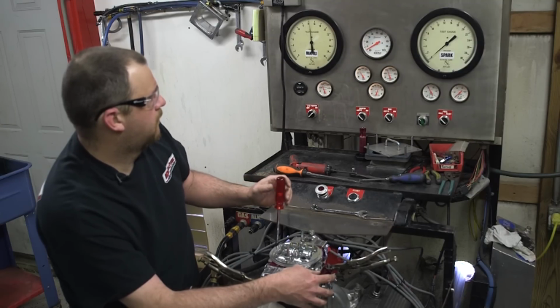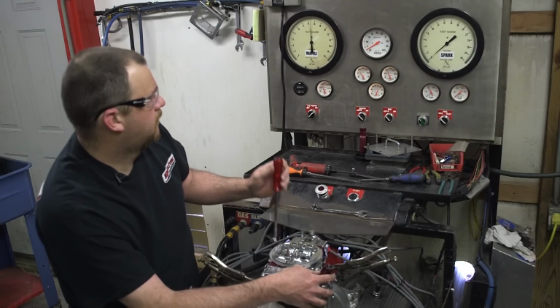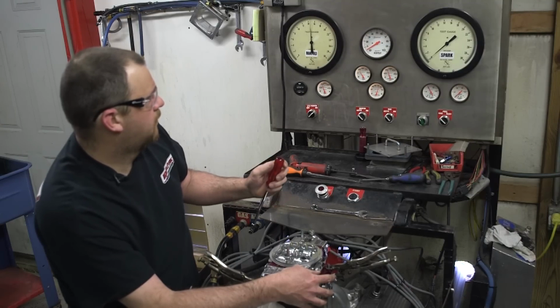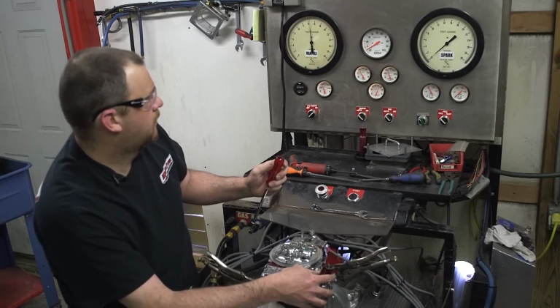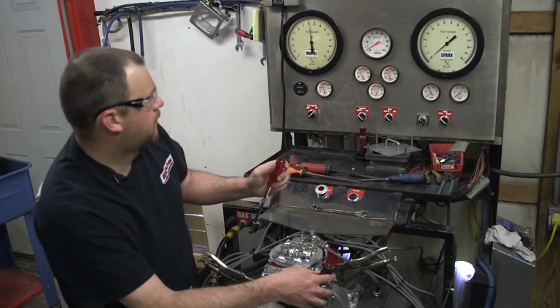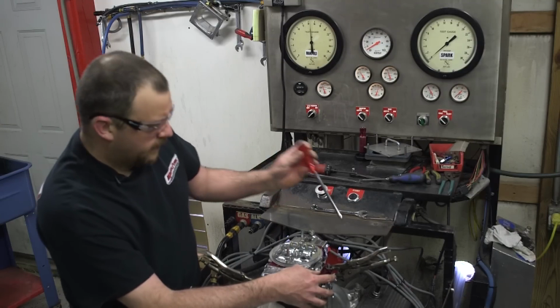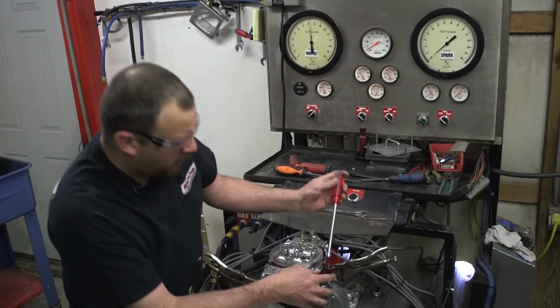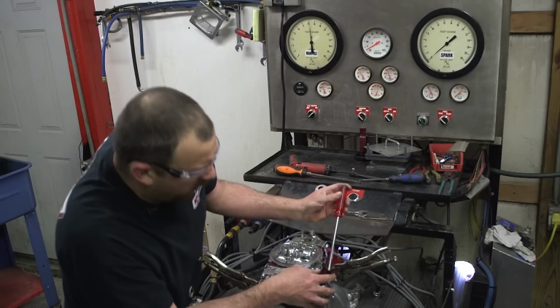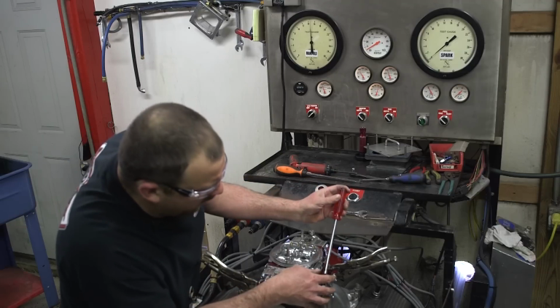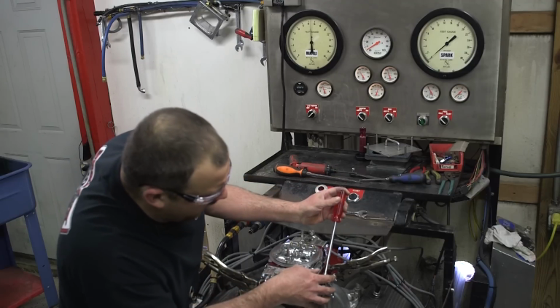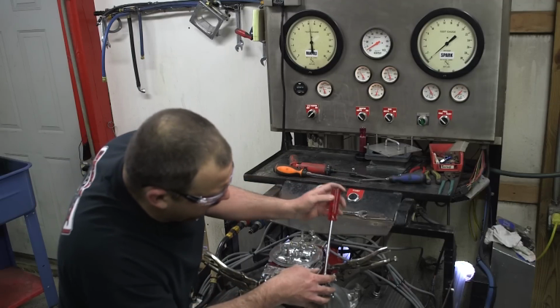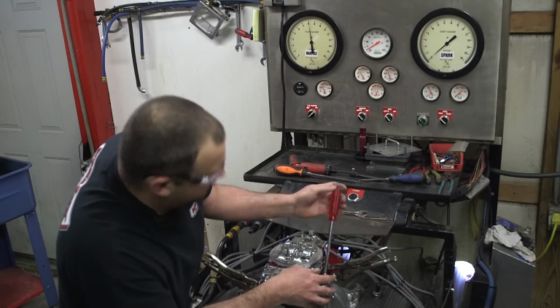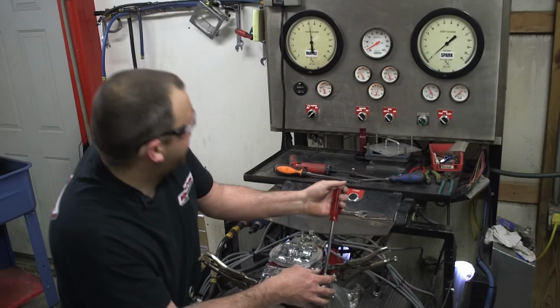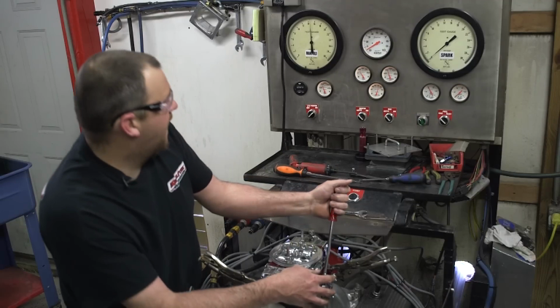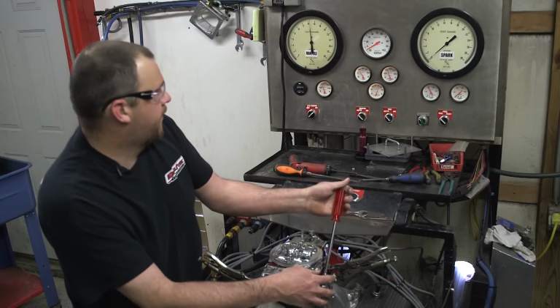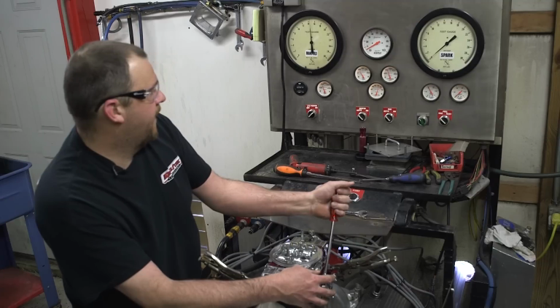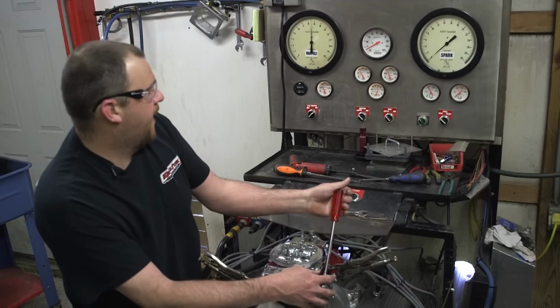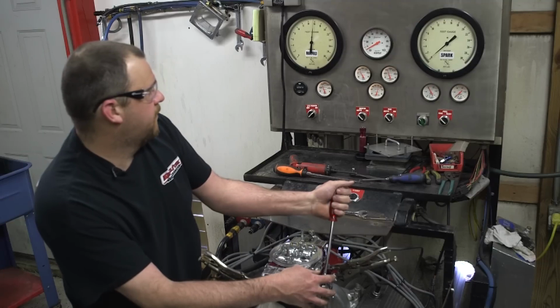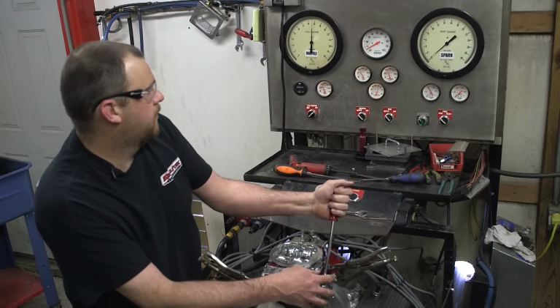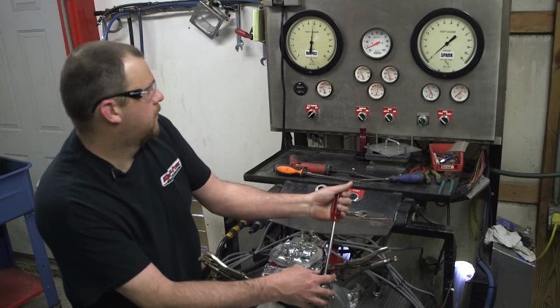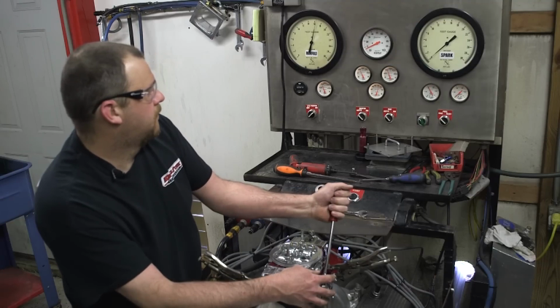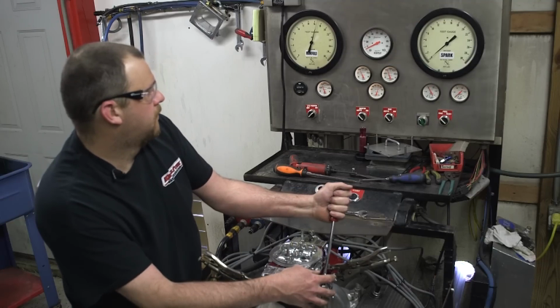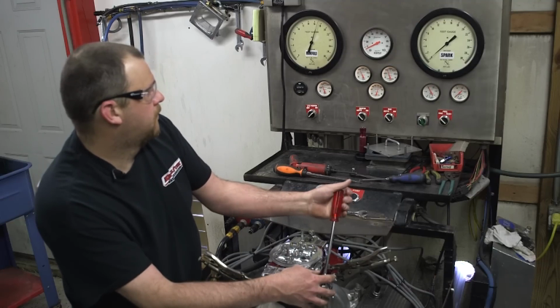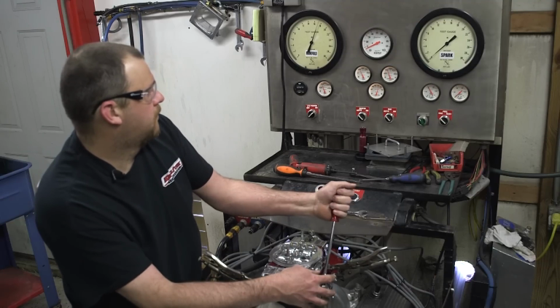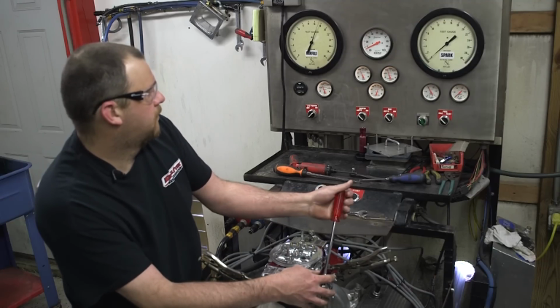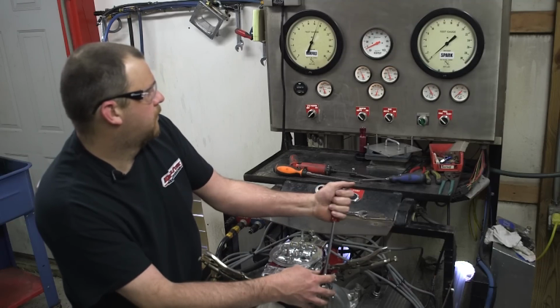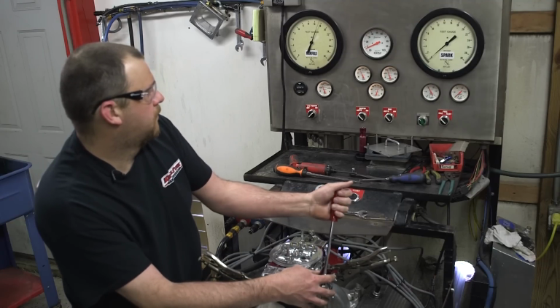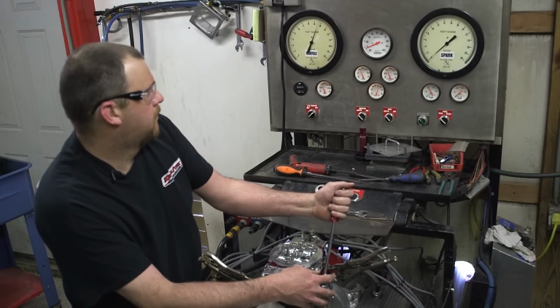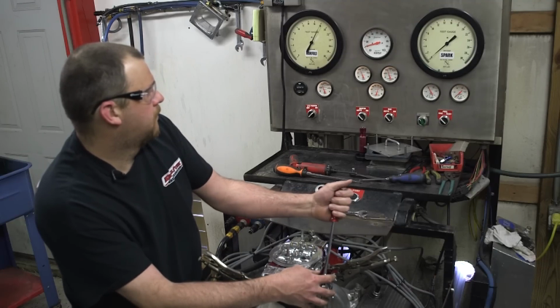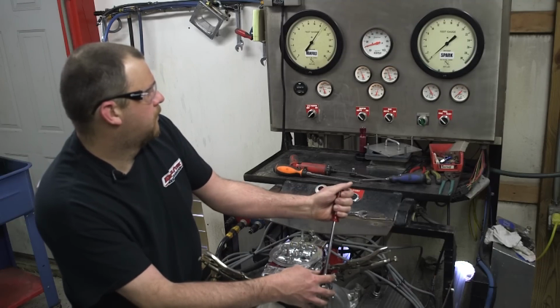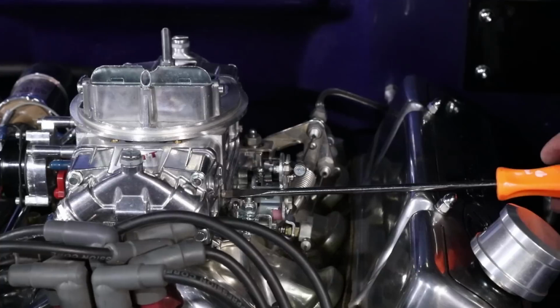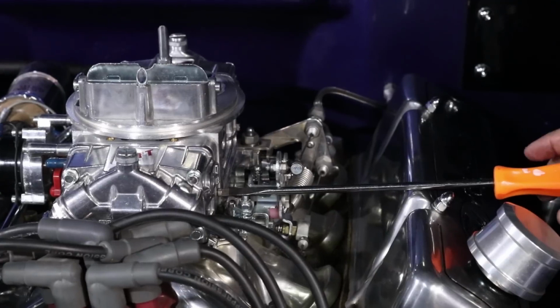Then the four idle mixture screws found on the sides of the metering blocks are adjusted one and a quarter turns from being closed, or screwed in all the way. And that is how the carburetor is shipped from the factory.